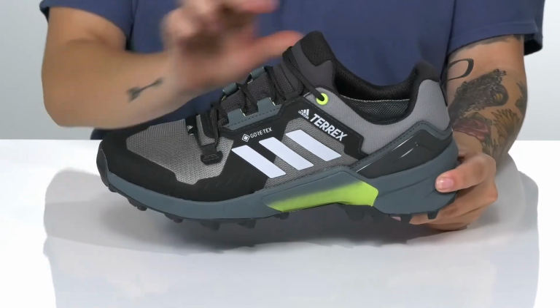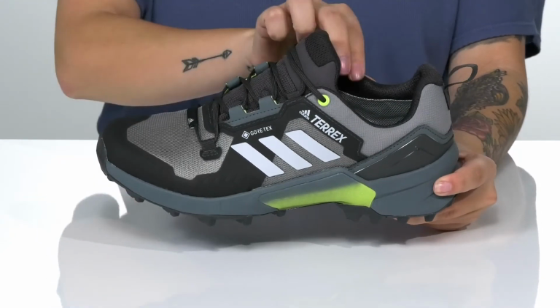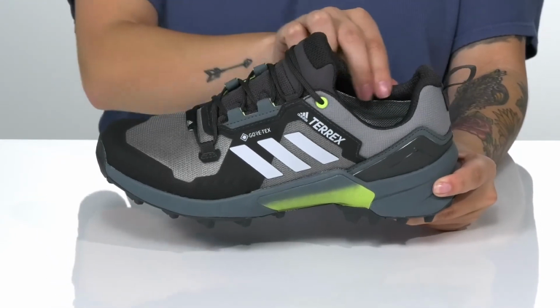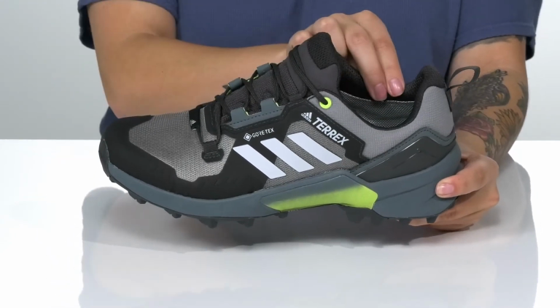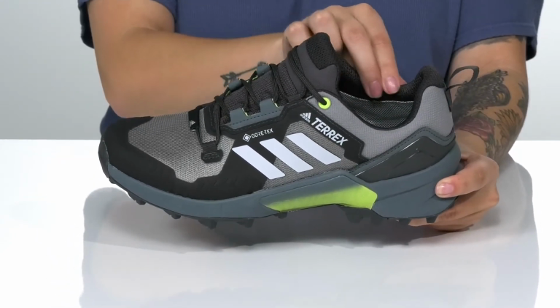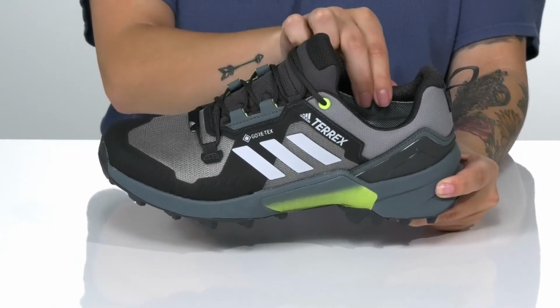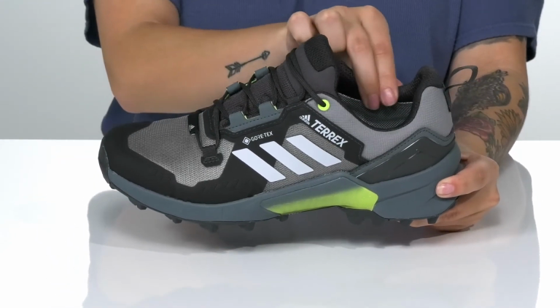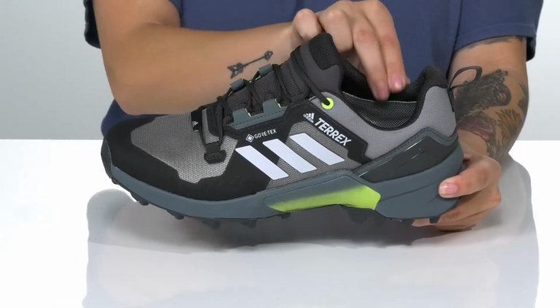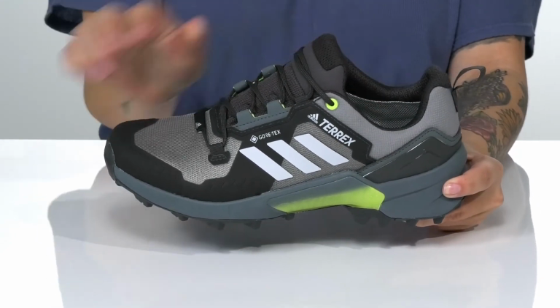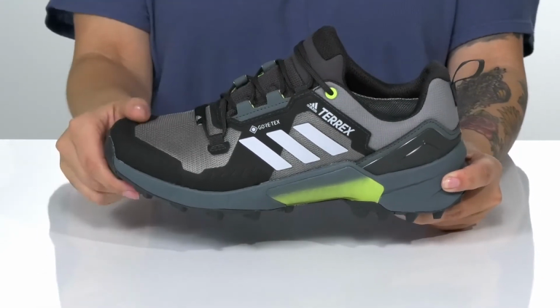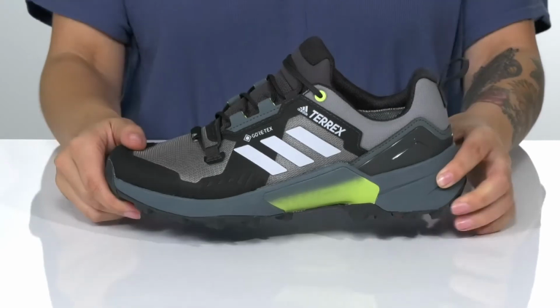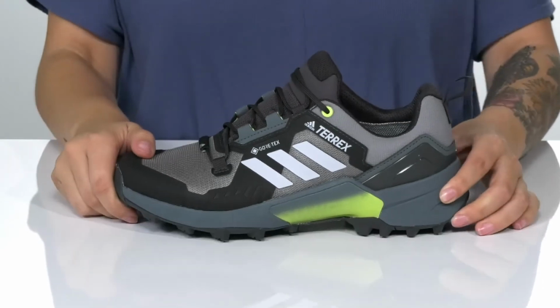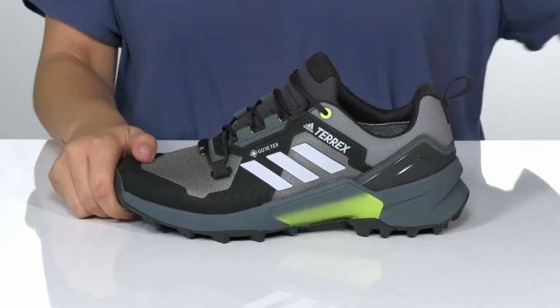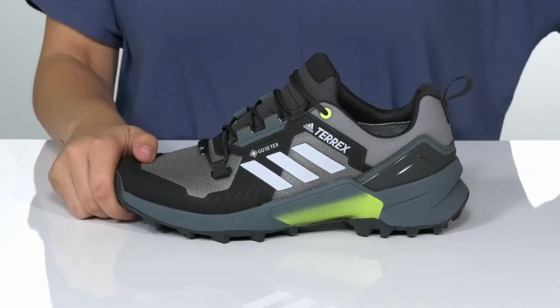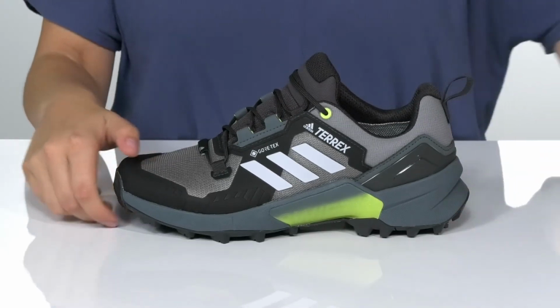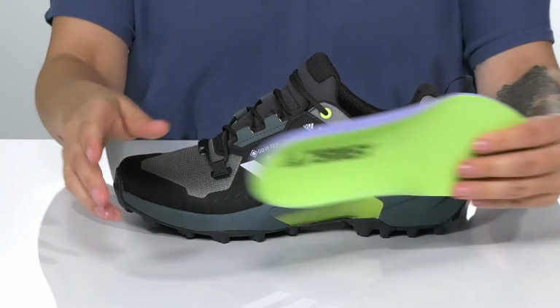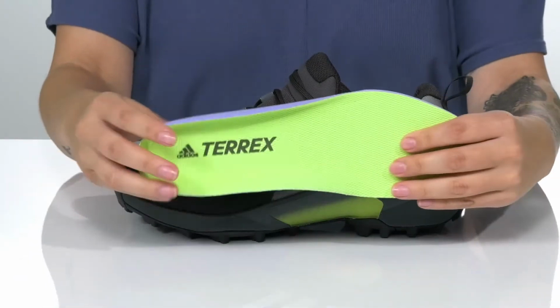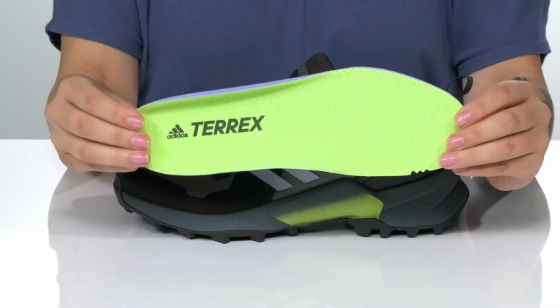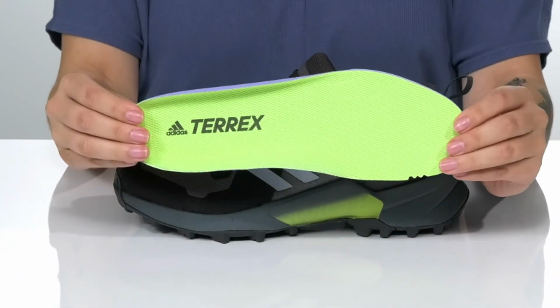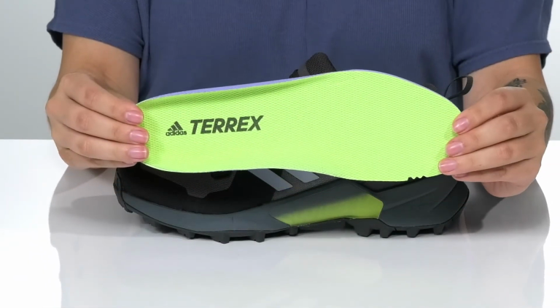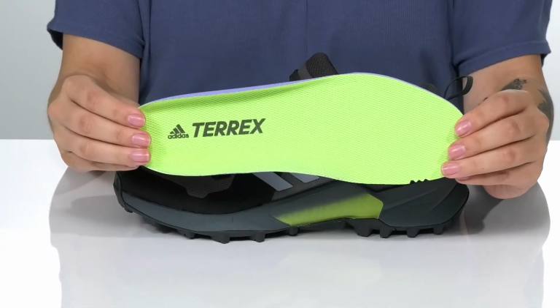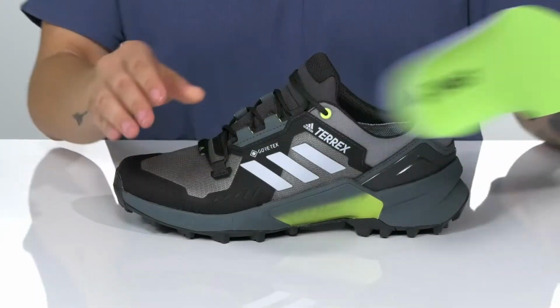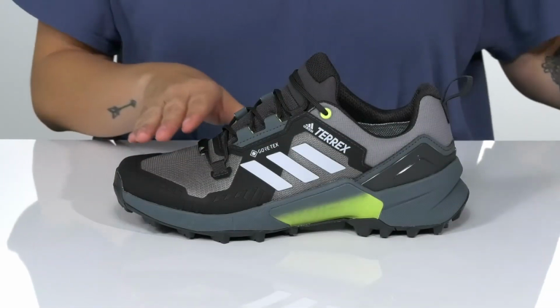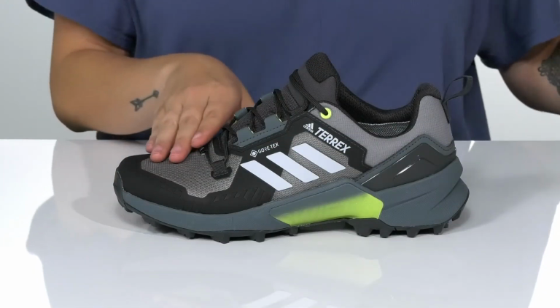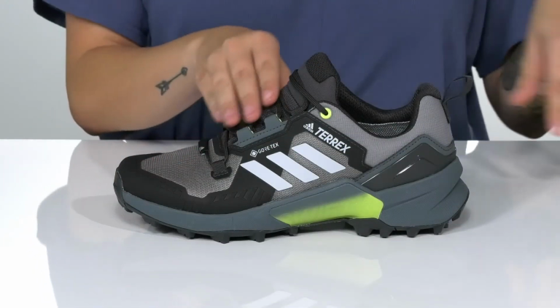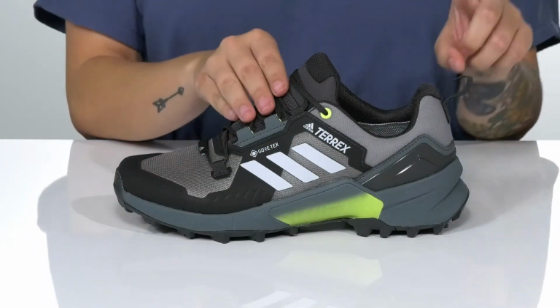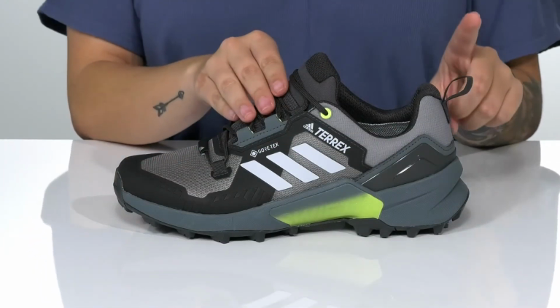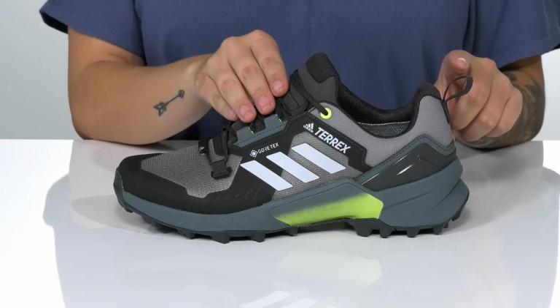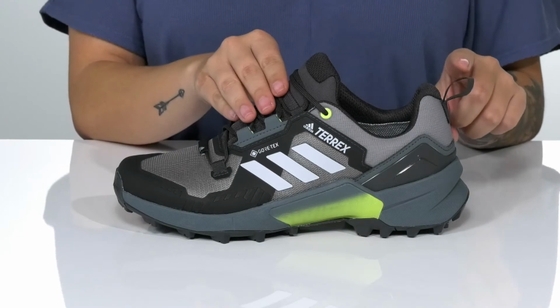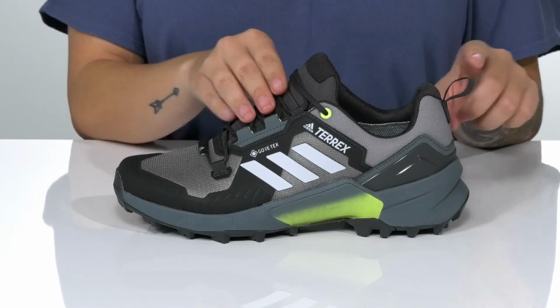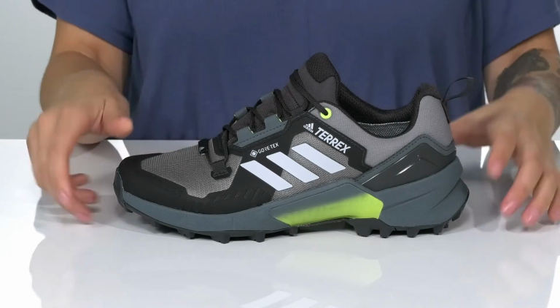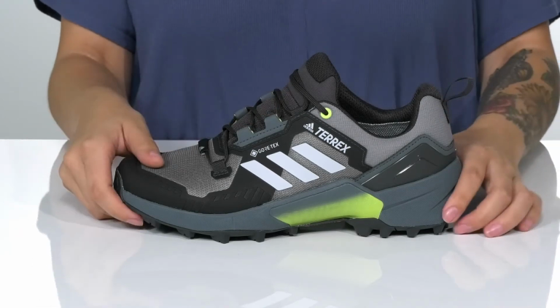There is a textile inner lining with a little bit of padding around the collar. These also have a removable insole. They are a lace-up closure with a pull tab at the back.